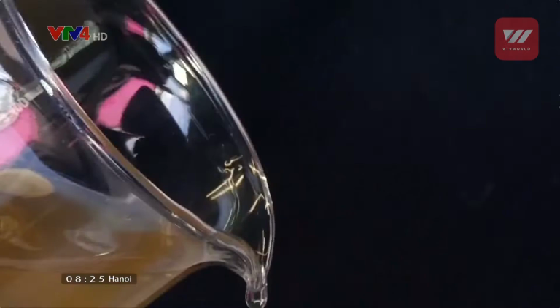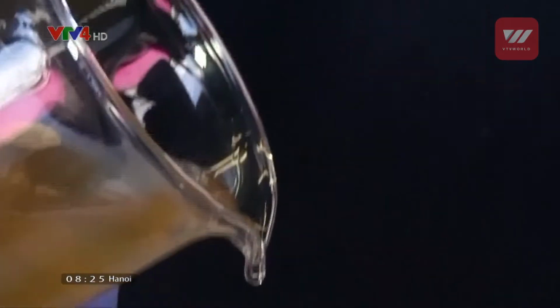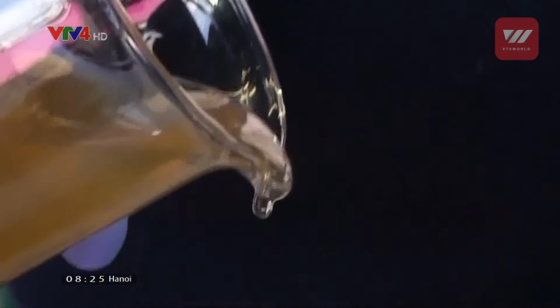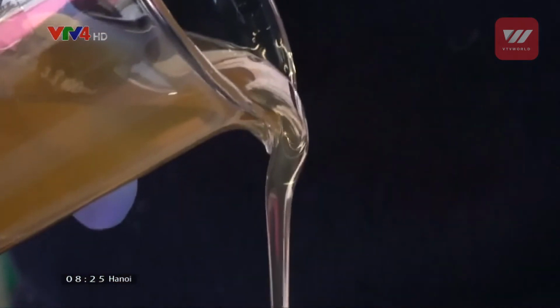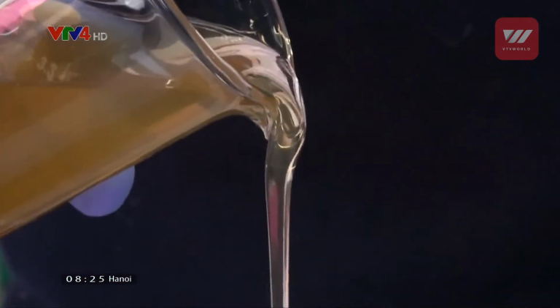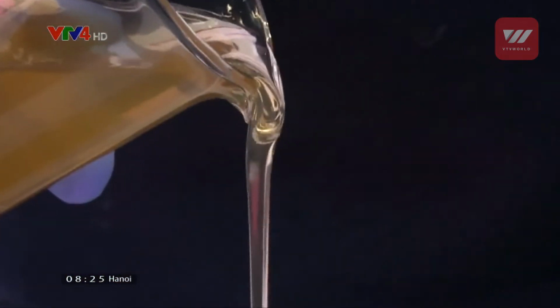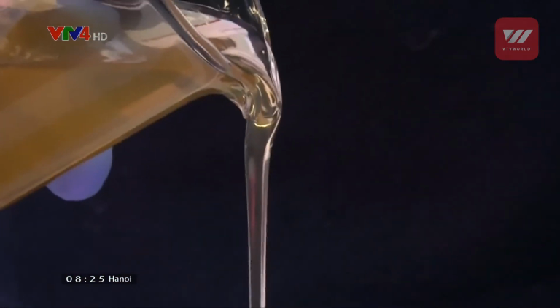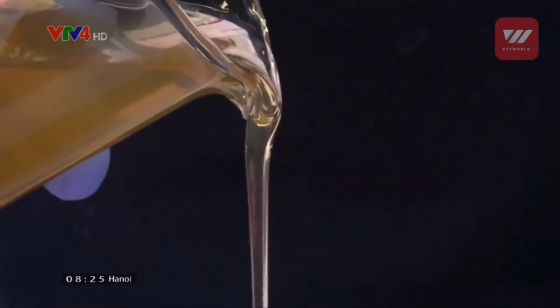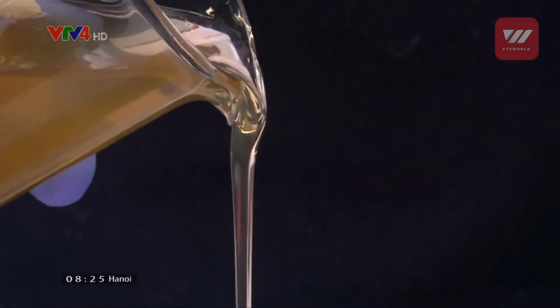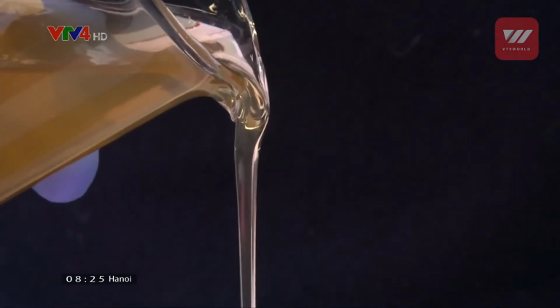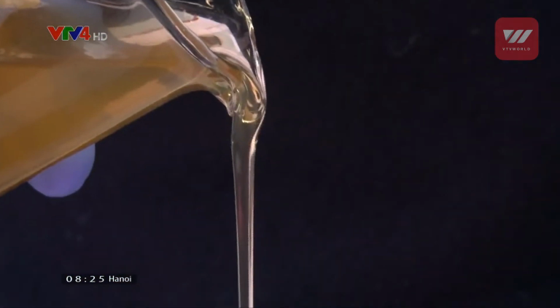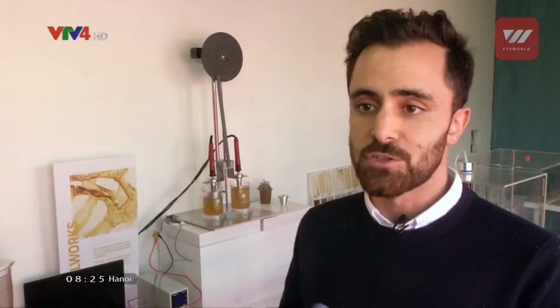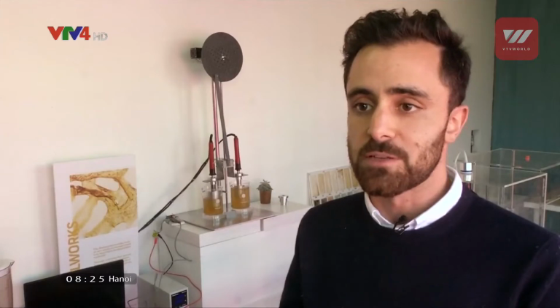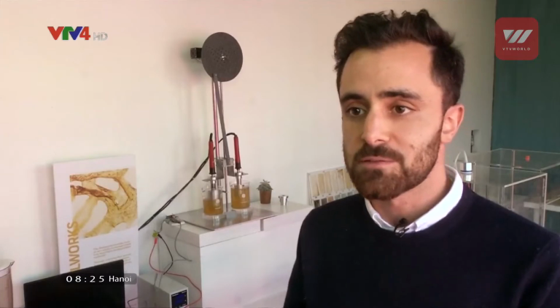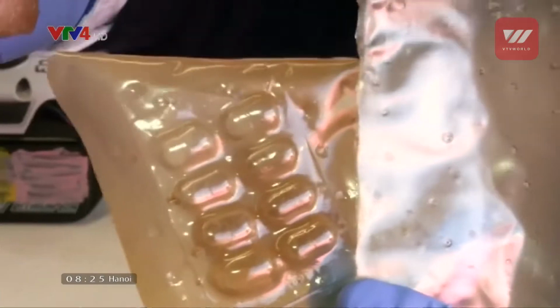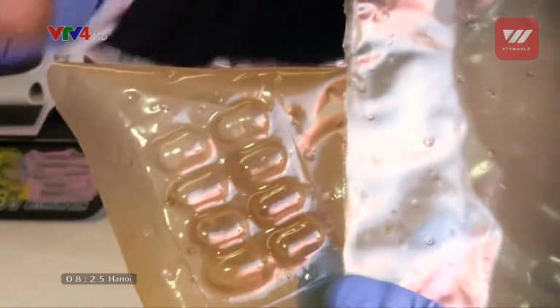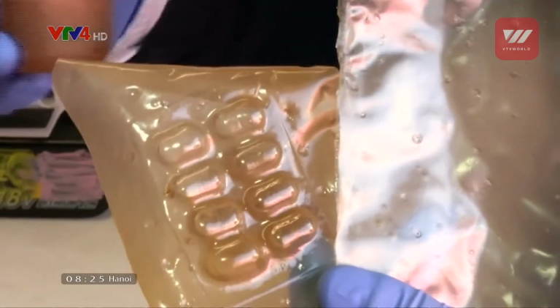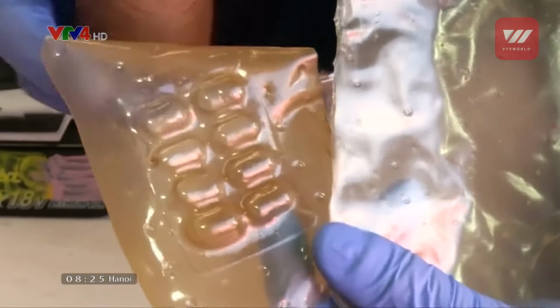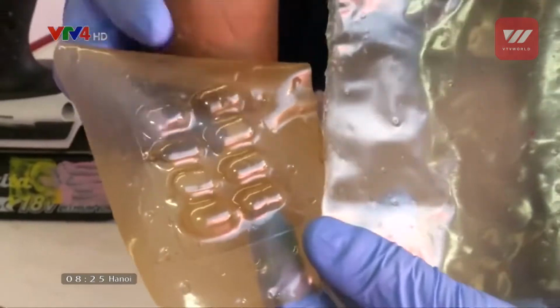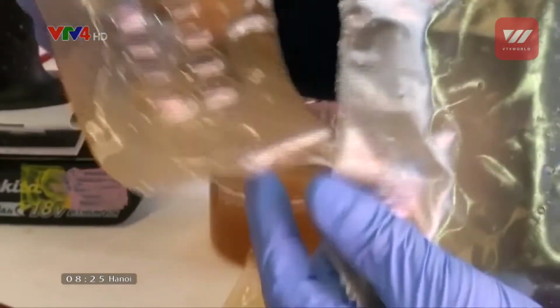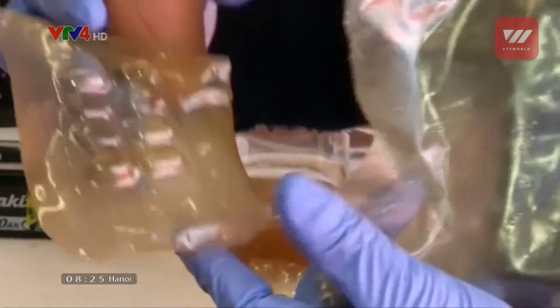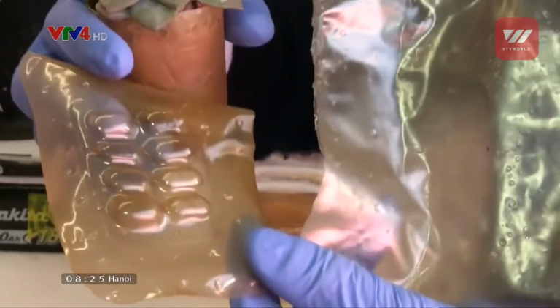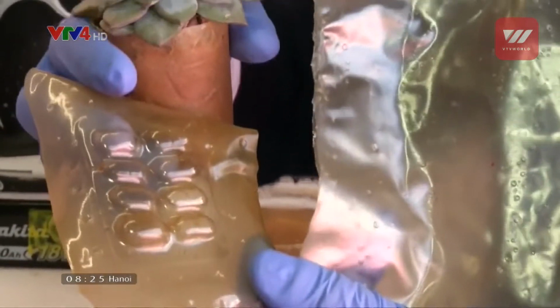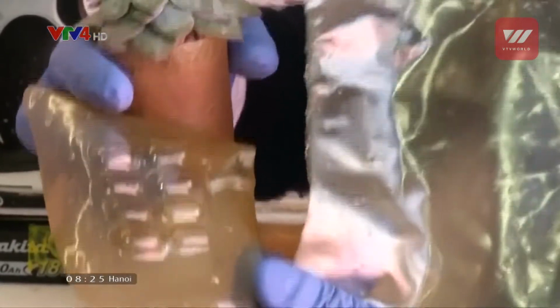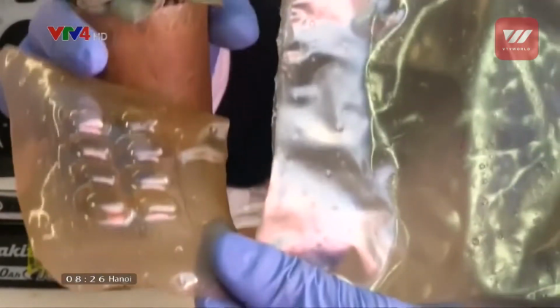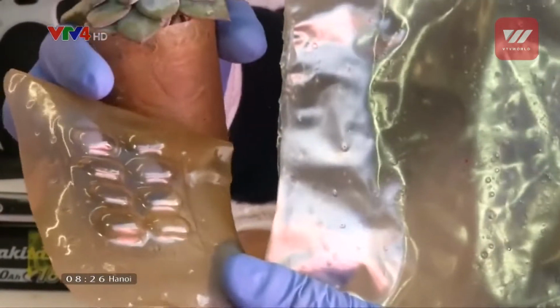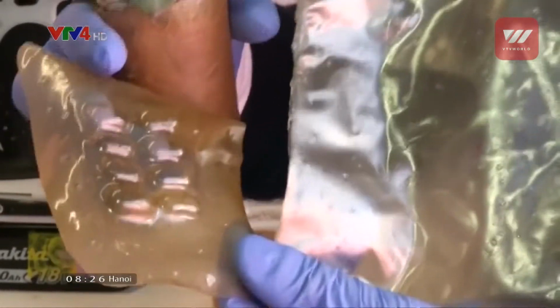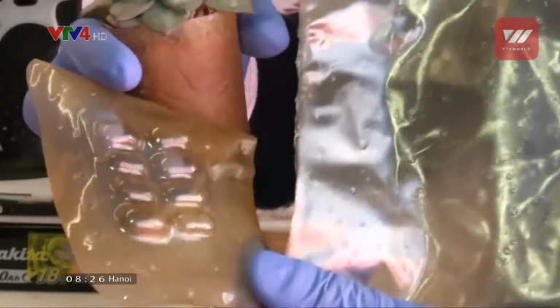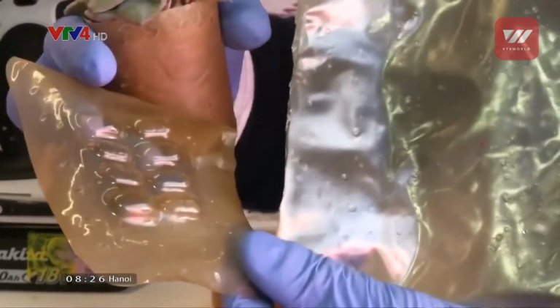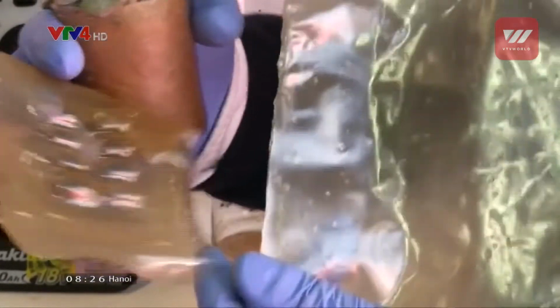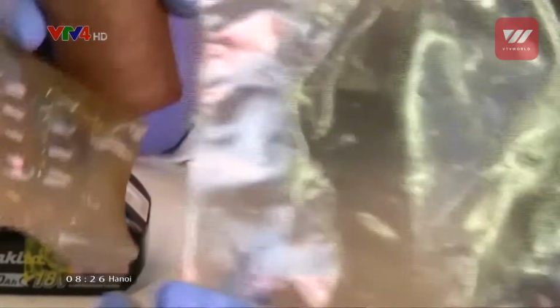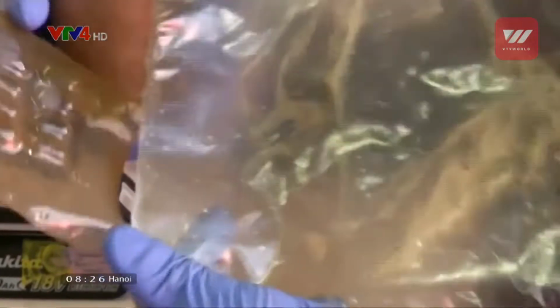And then we use that solution with our custom-made machines to be able to form three-dimensional things. The team are testing what they call recipes for many different products, from plant pots to plastic shopping bags.